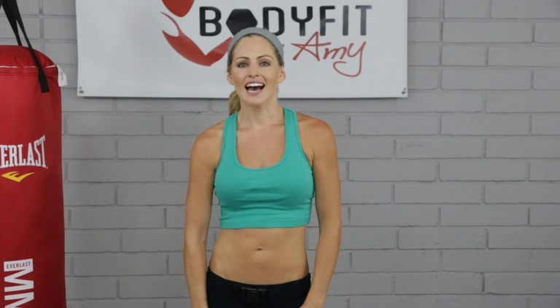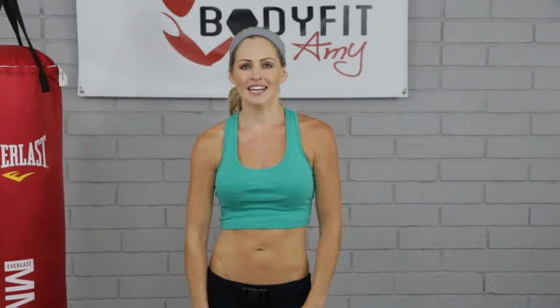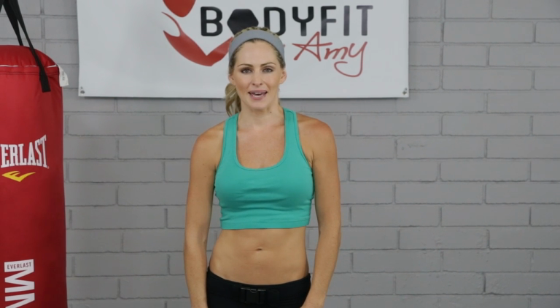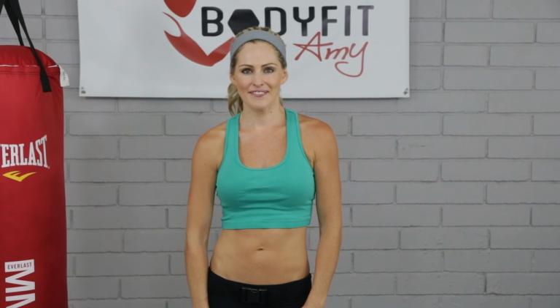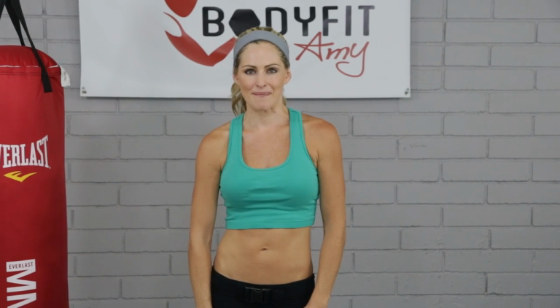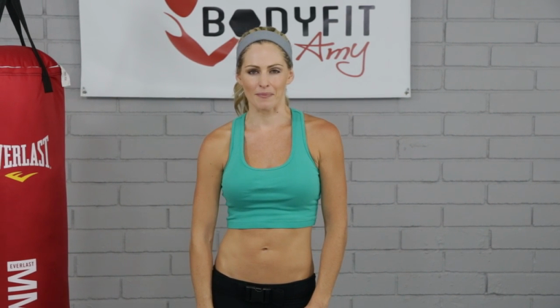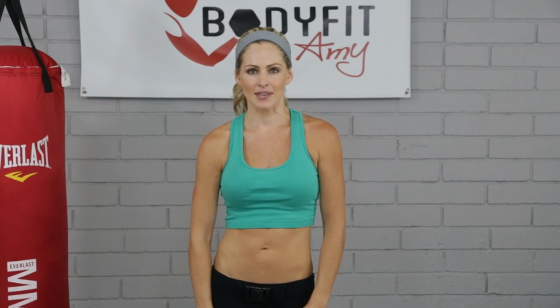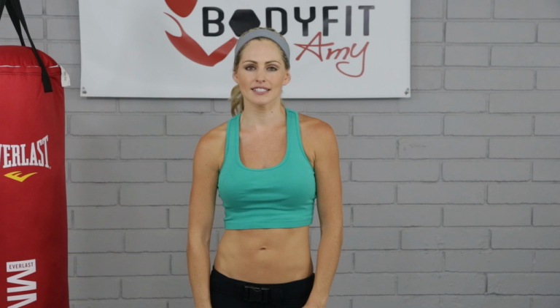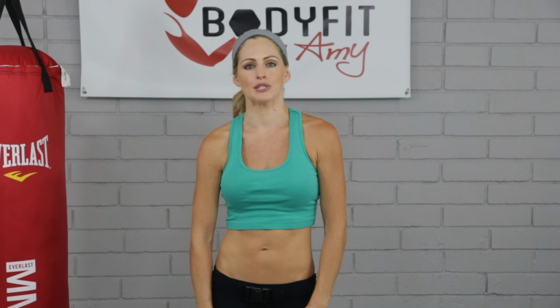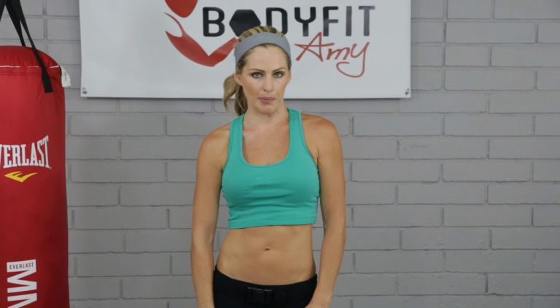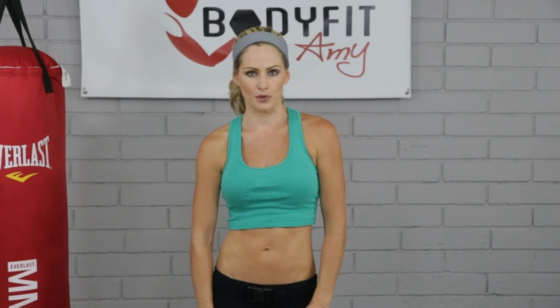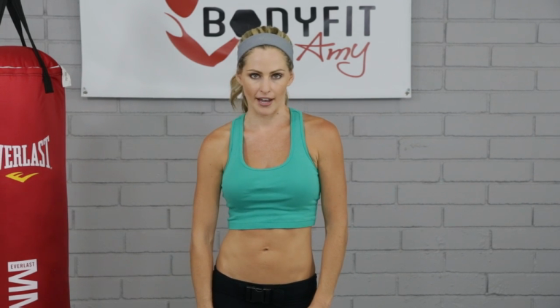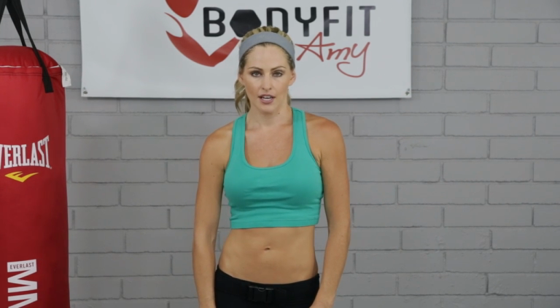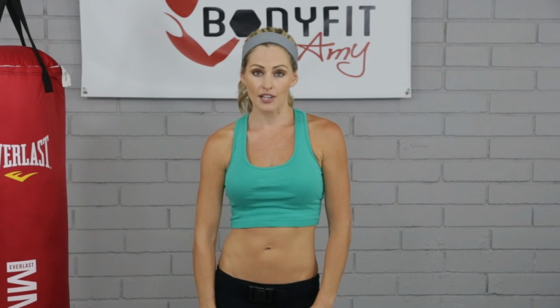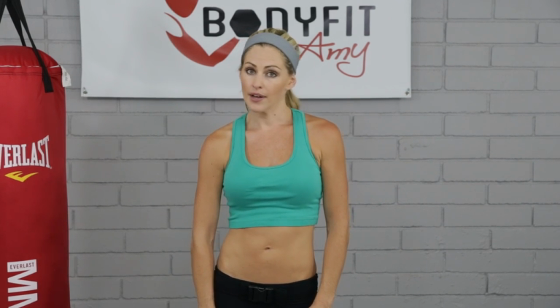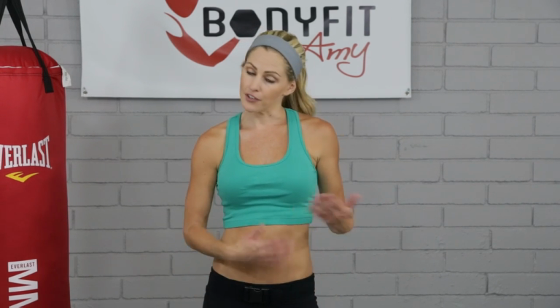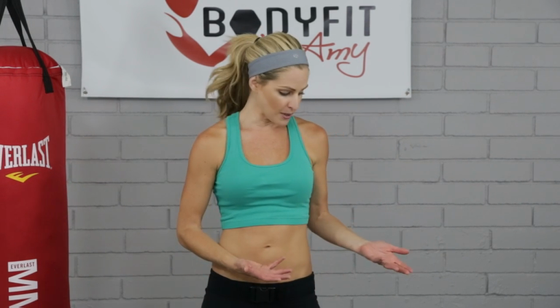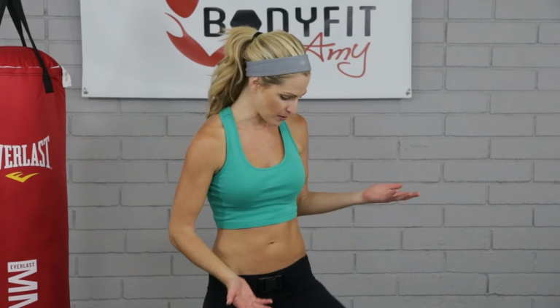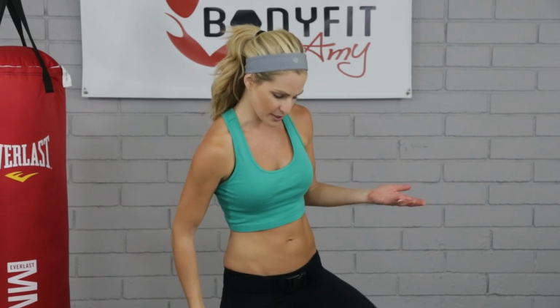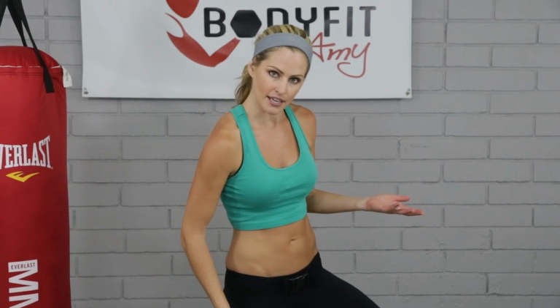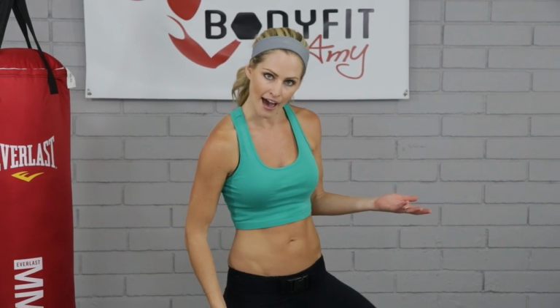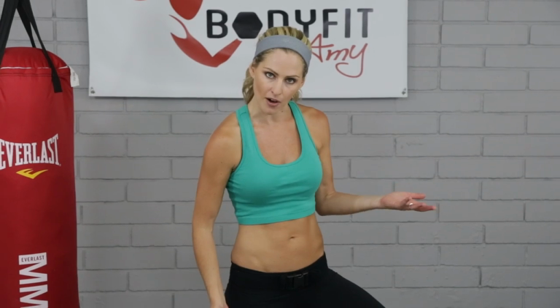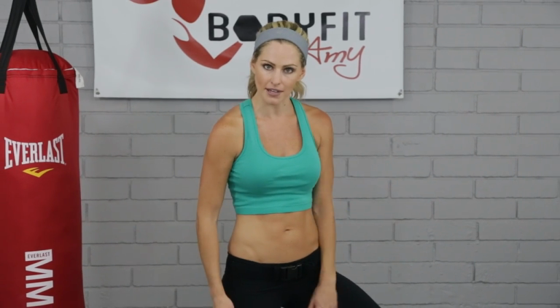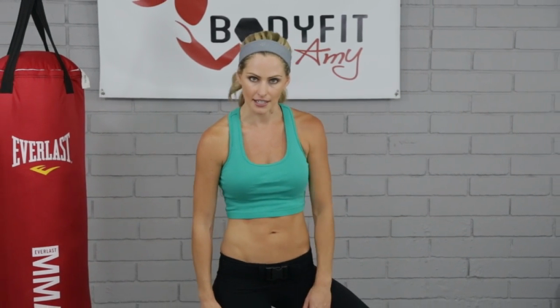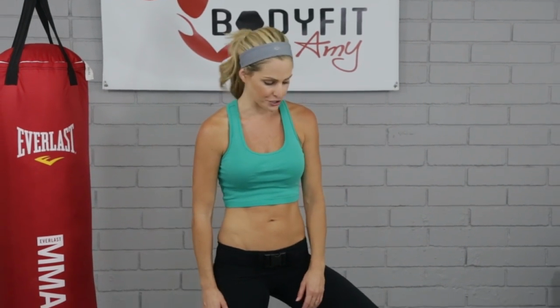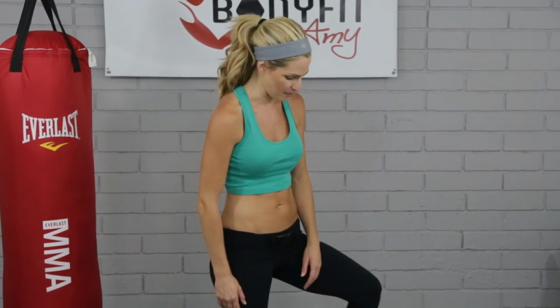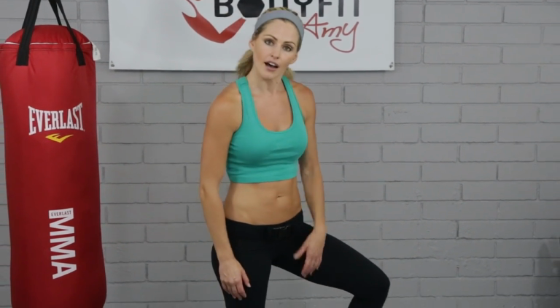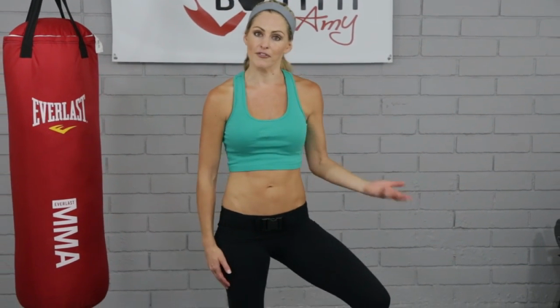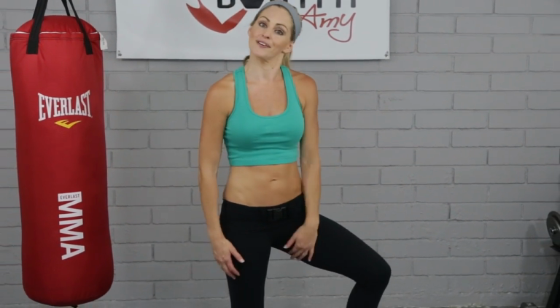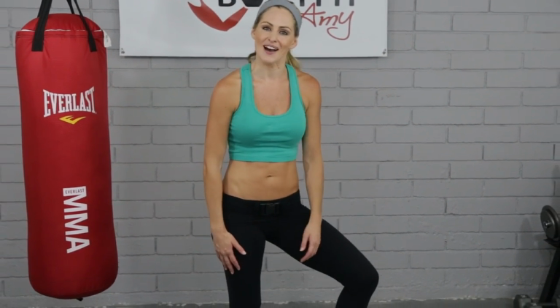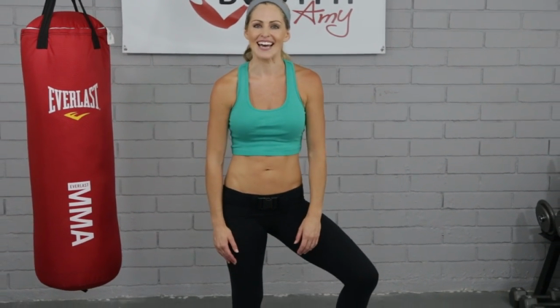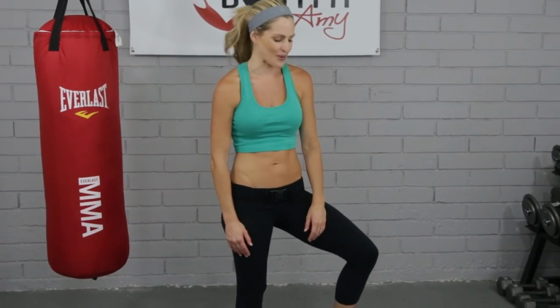Hi everybody, I'm Amy from Body Fit by Amy and this is your Bosu workout. If you're not familiar with the Bosu, it's a half ball. You may have seen it at your gym. Hopefully, if you're doing this, you have one at home.